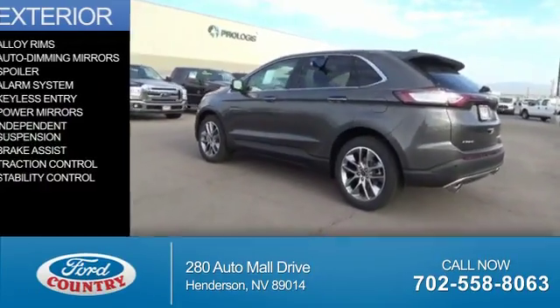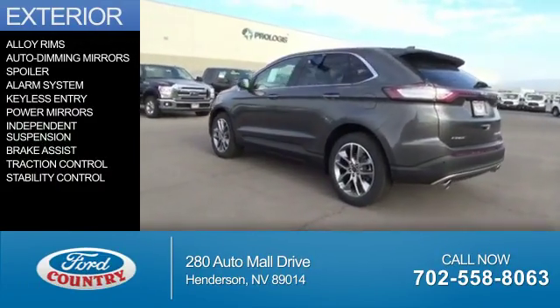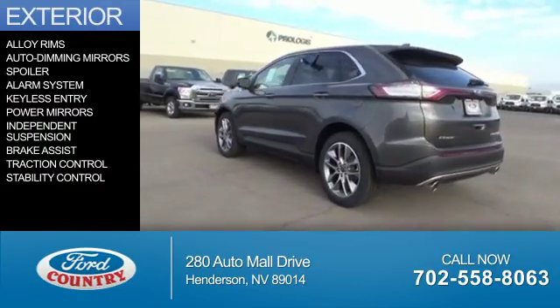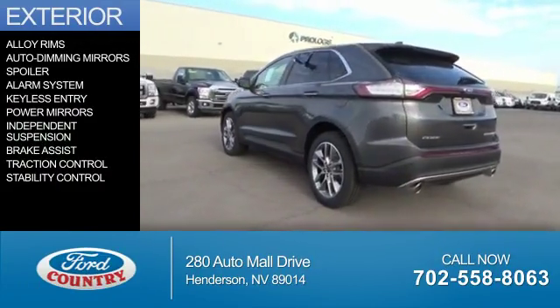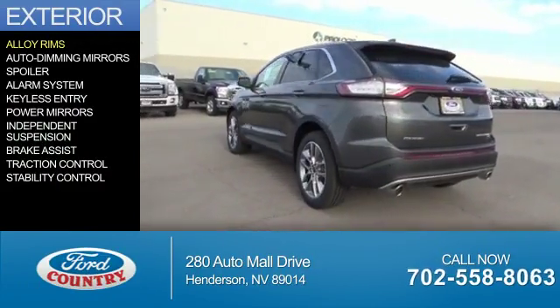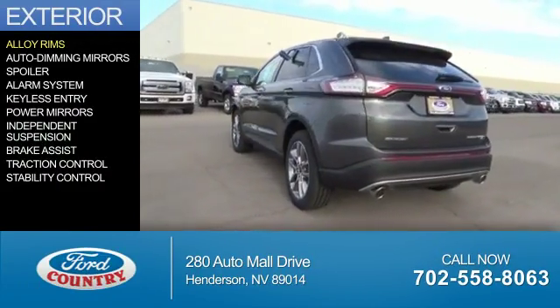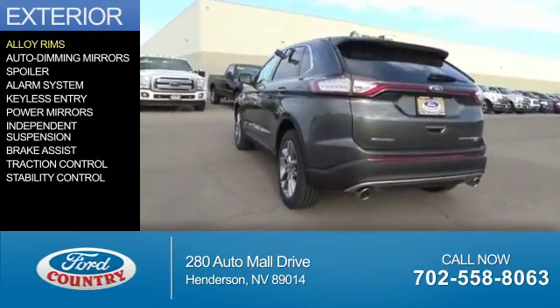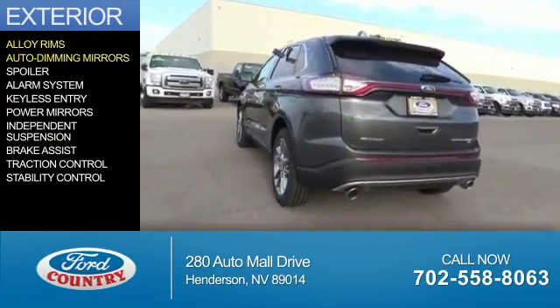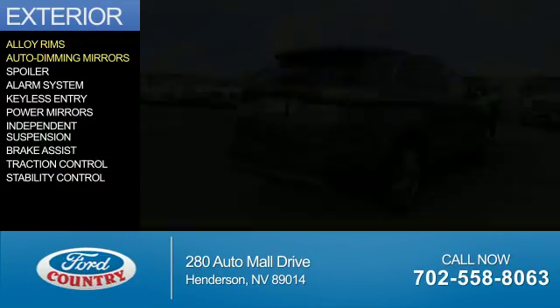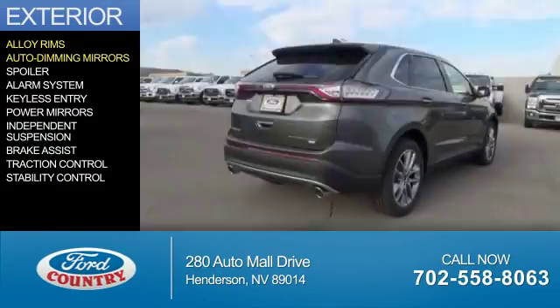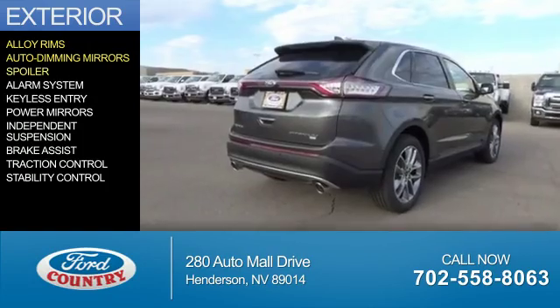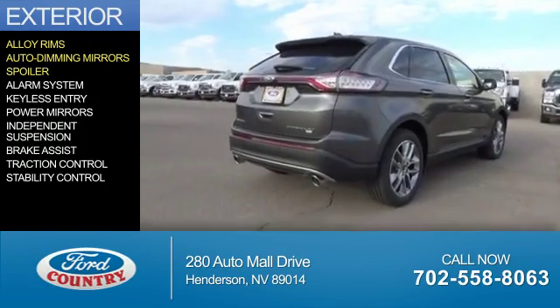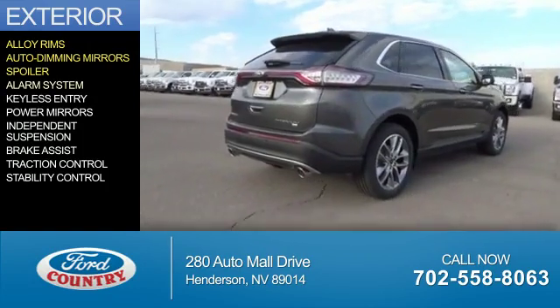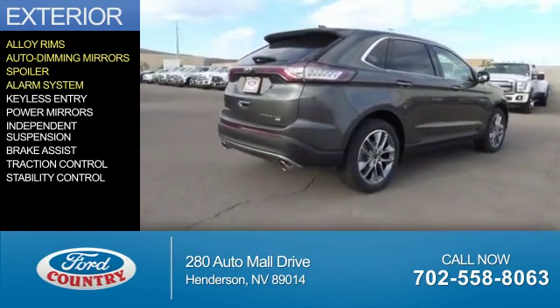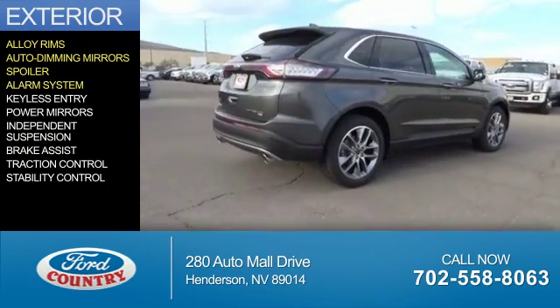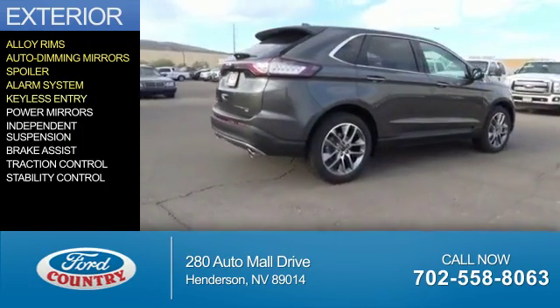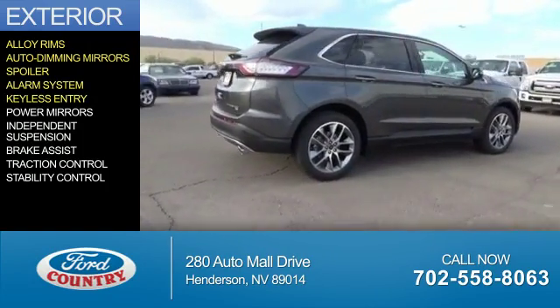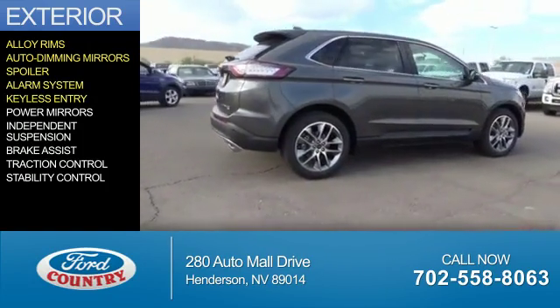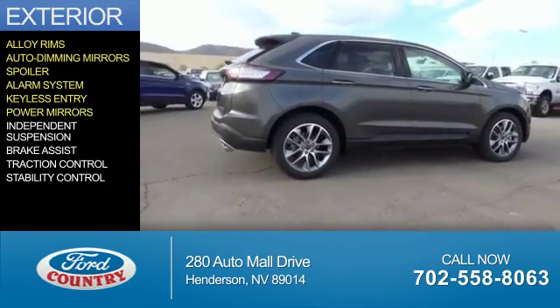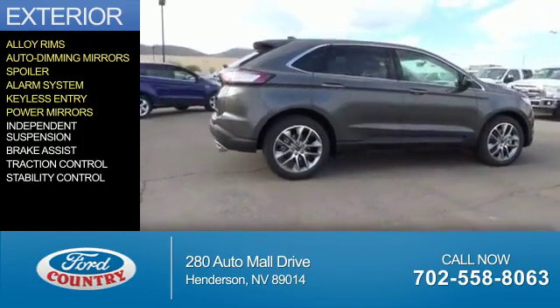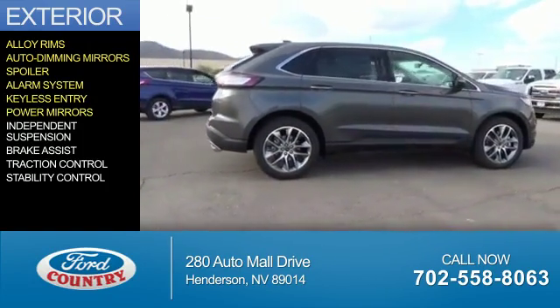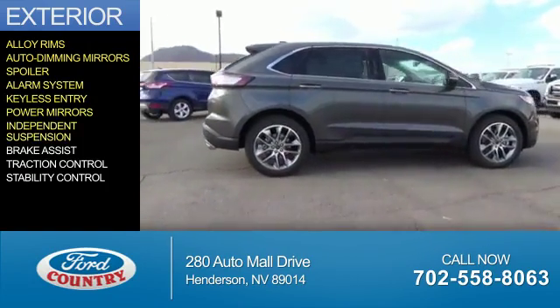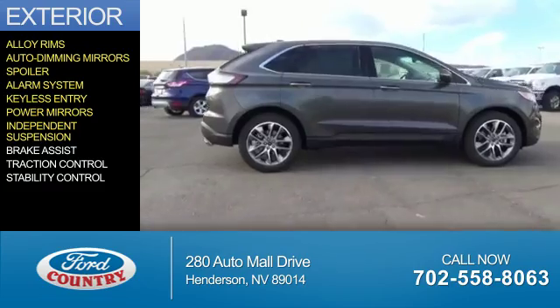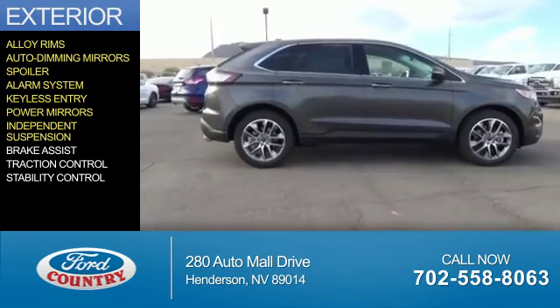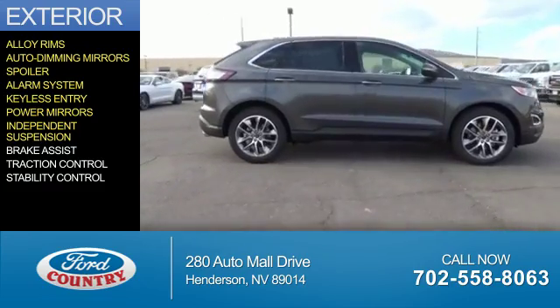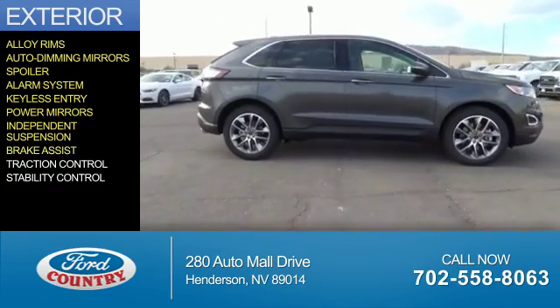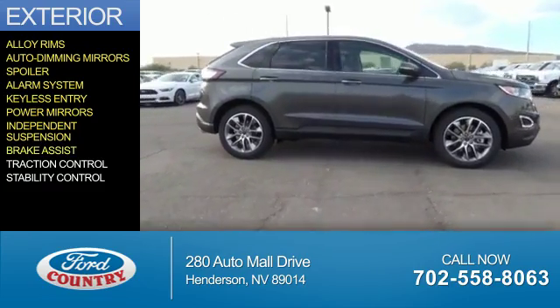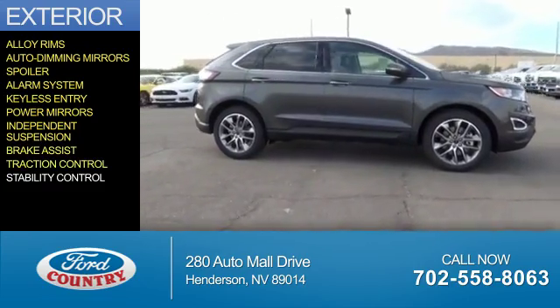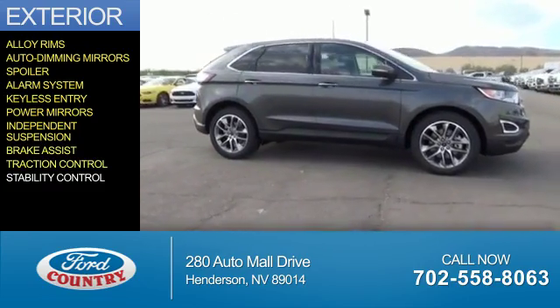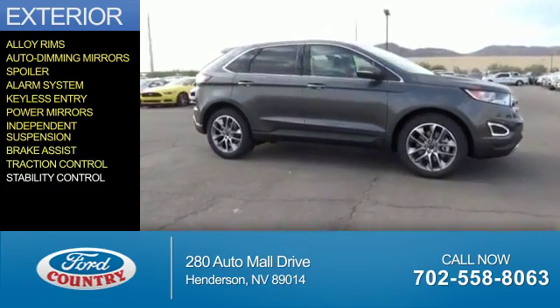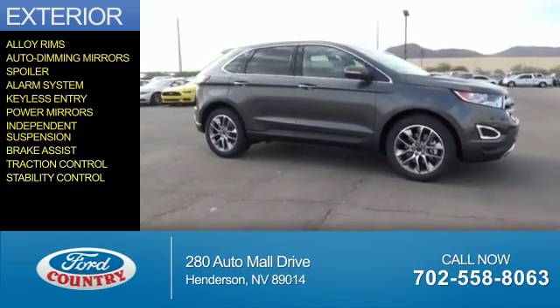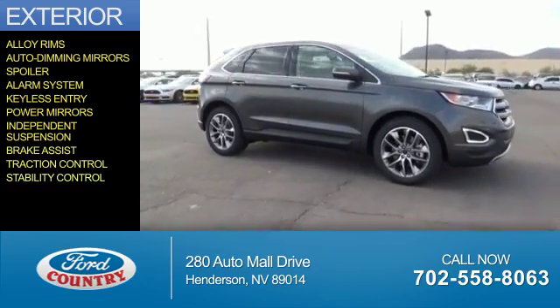The features include alloy rims, auto-dimming mirrors, a spoiler, an alarm system, keyless entry, power mirrors, independent suspension, brake assist, traction control, and stability control.